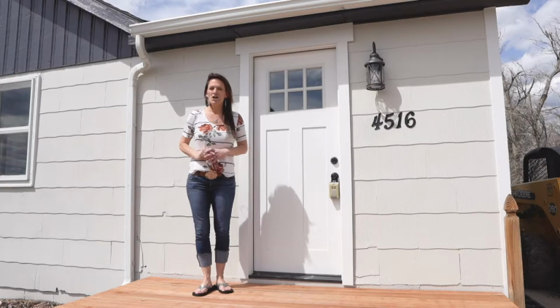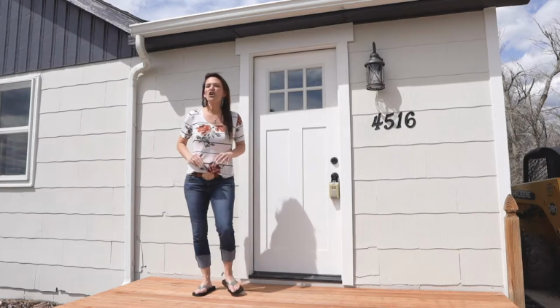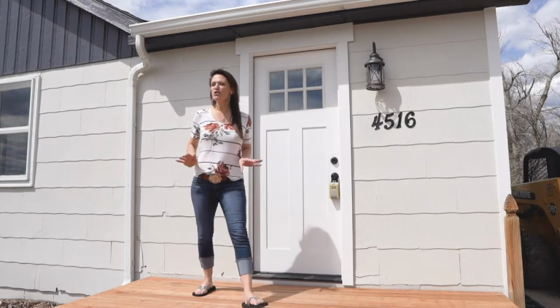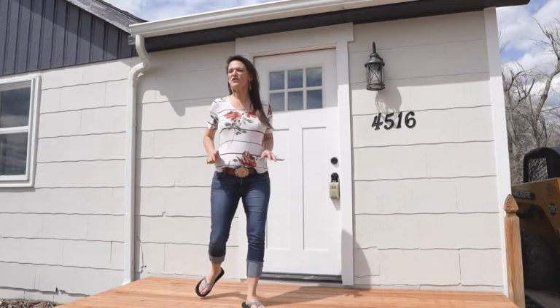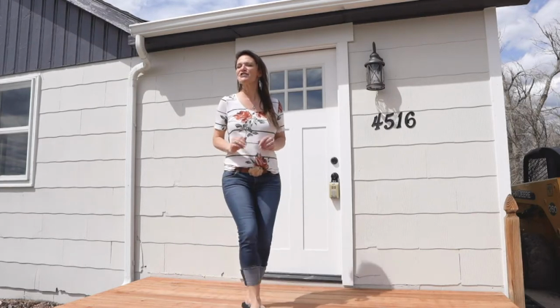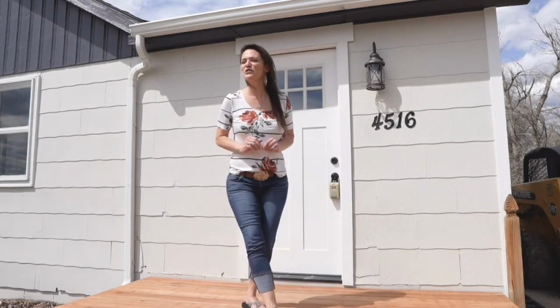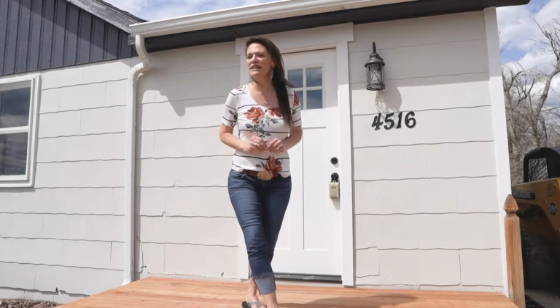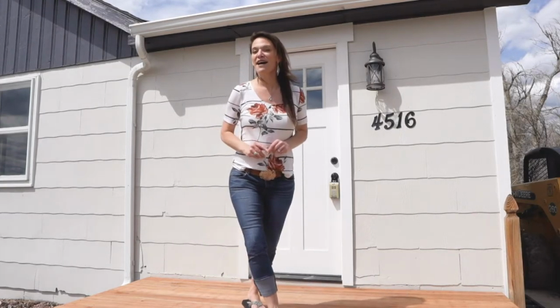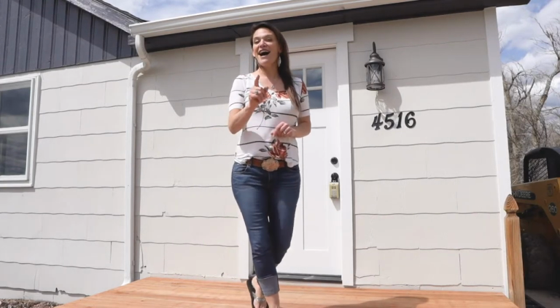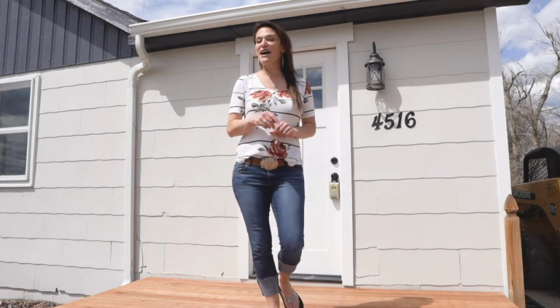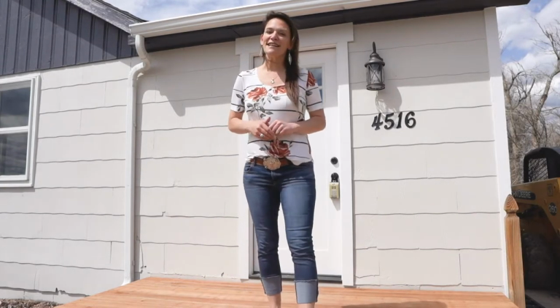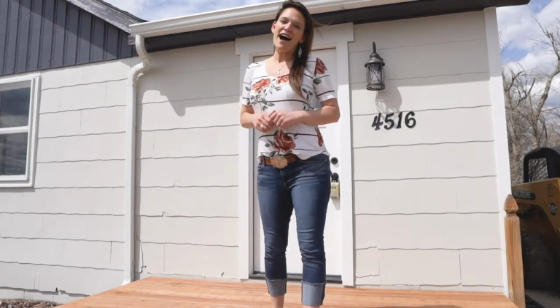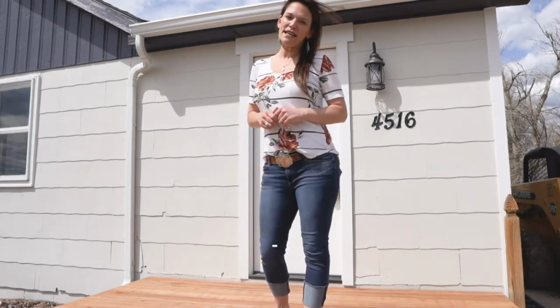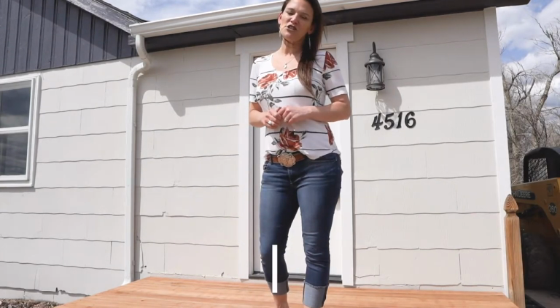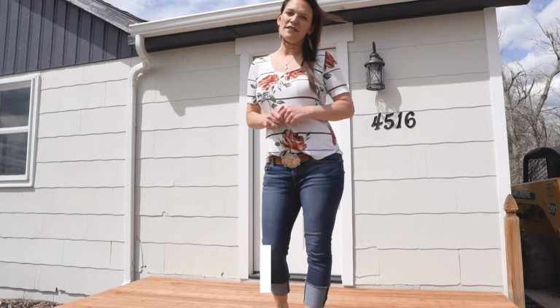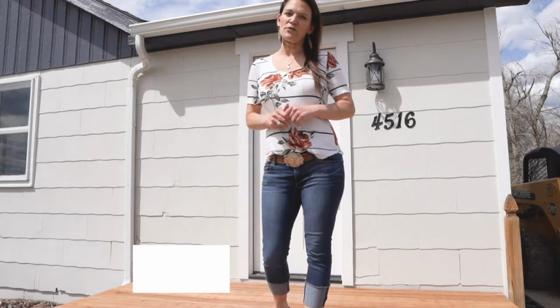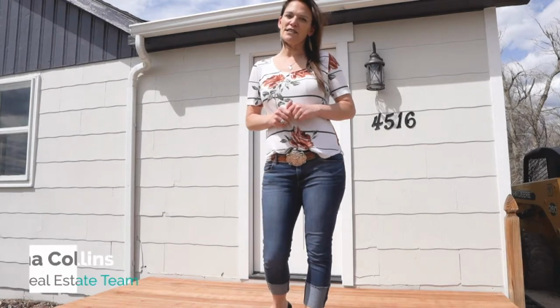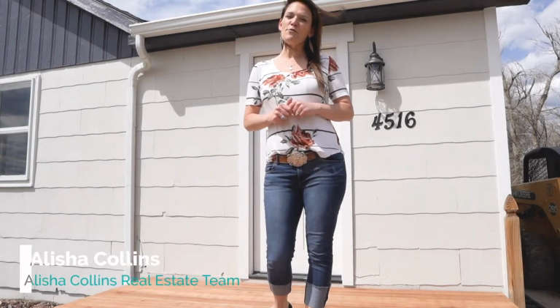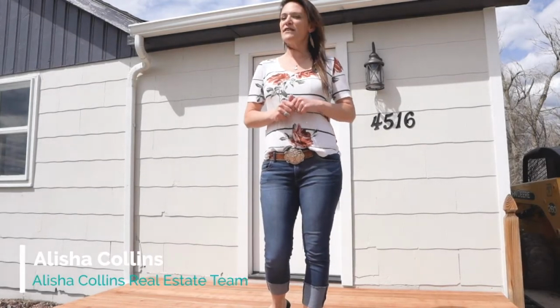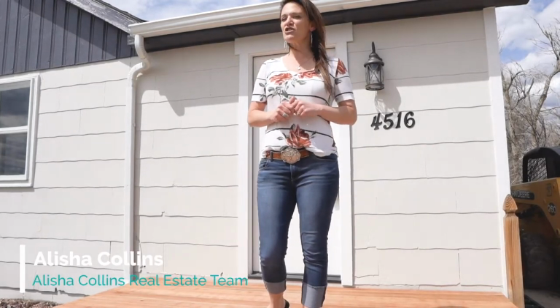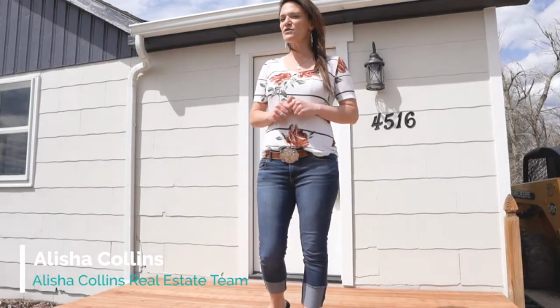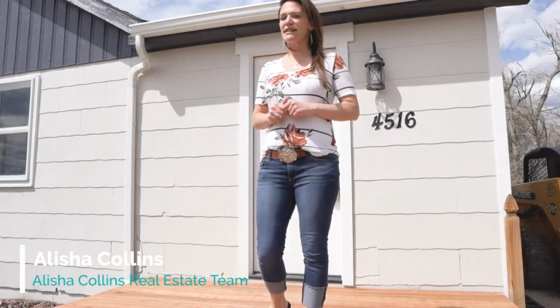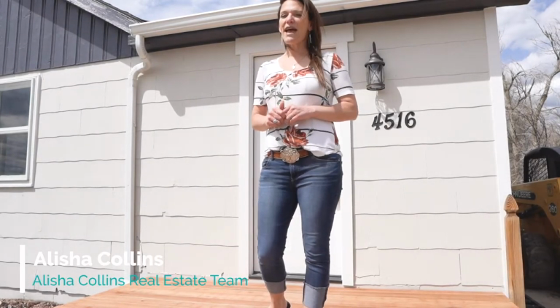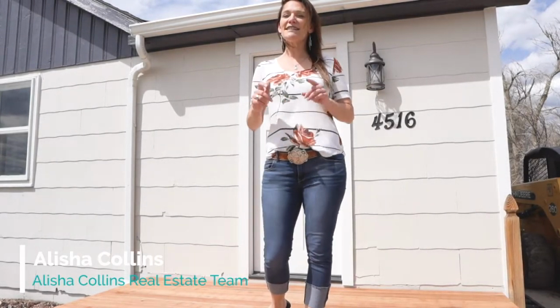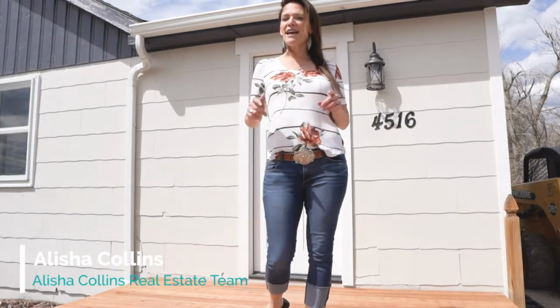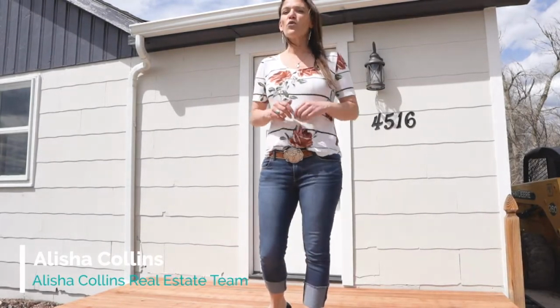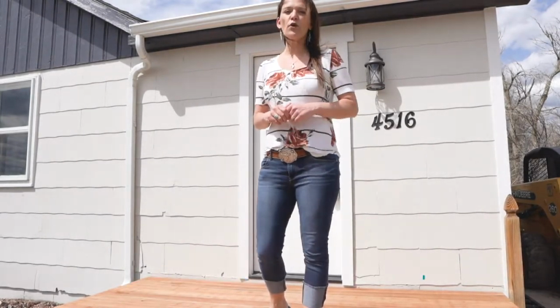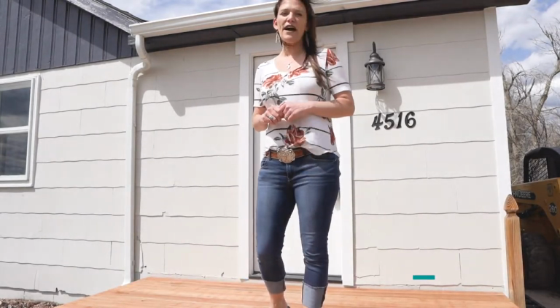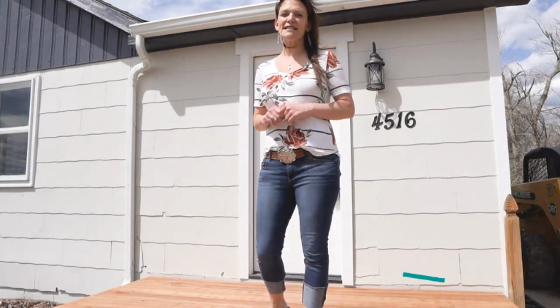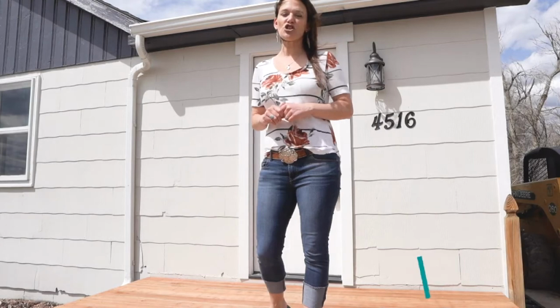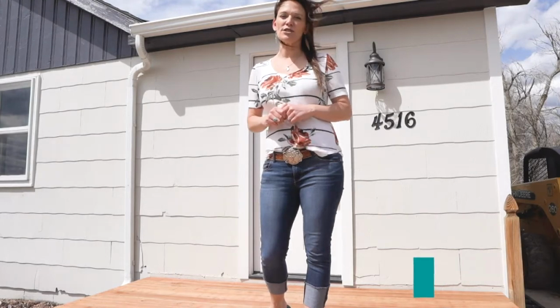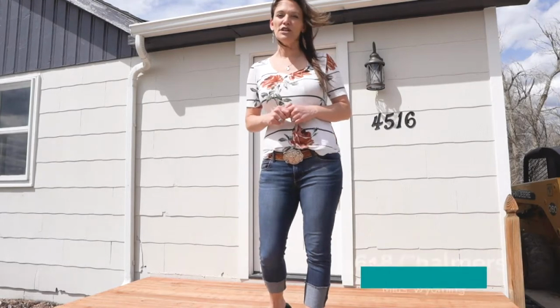Are you looking for the kitchen of your dreams? I found it. Hi, my name's Alicia Collins with RE-MAX The Group and the Alicia Collins Real Estate Team. And today, we're at 4516 Chalmers & Mills.